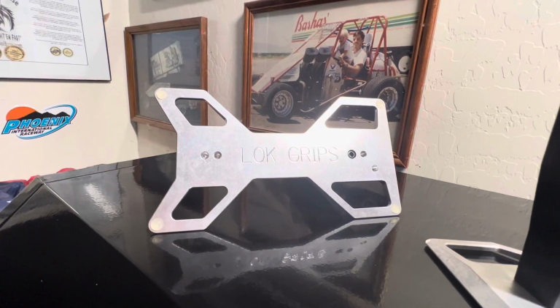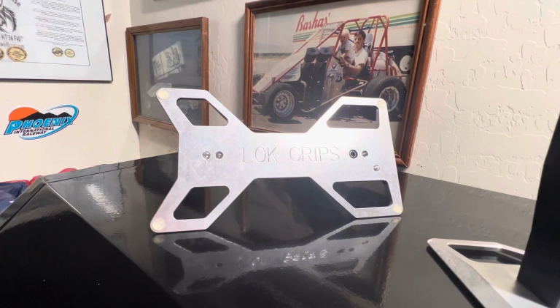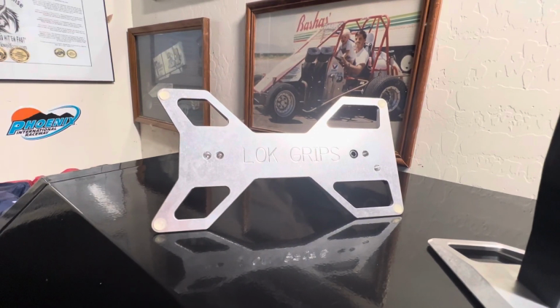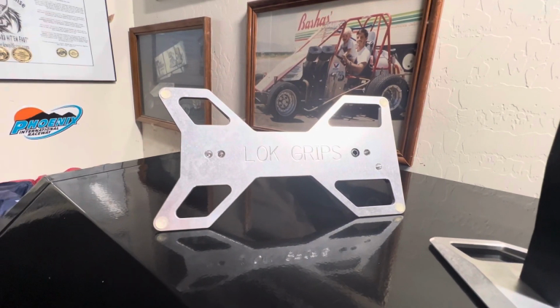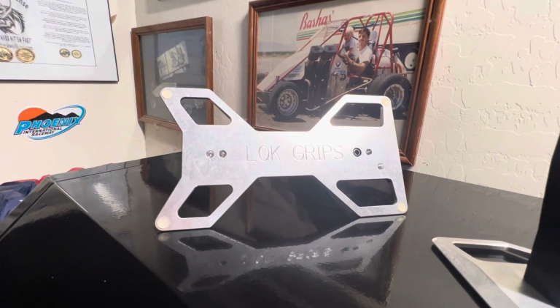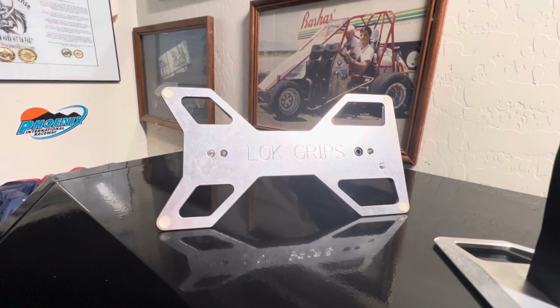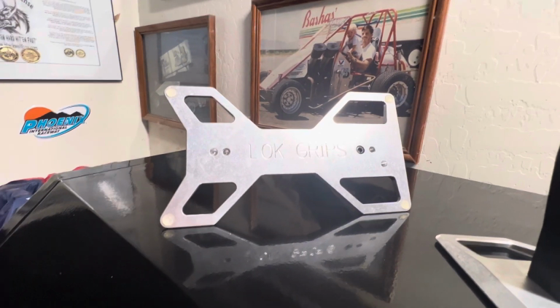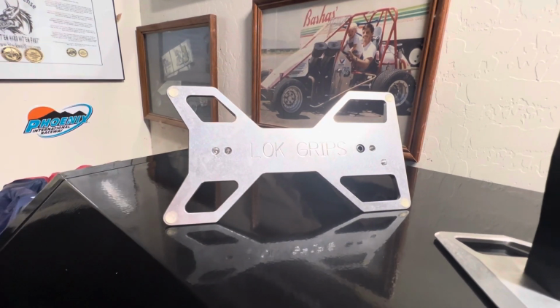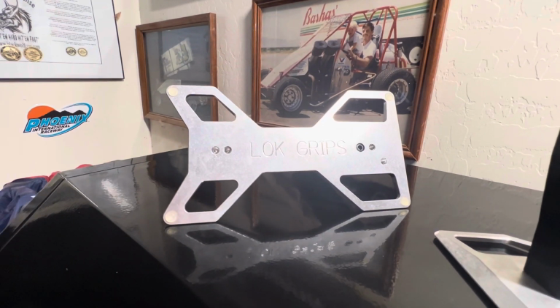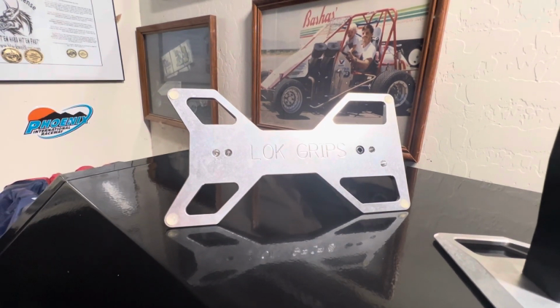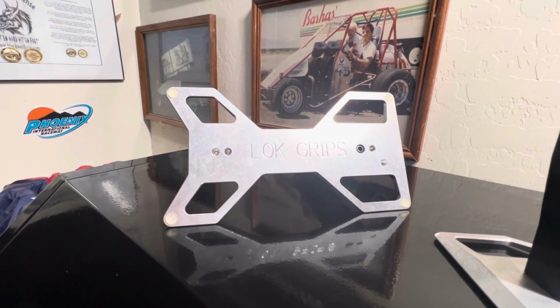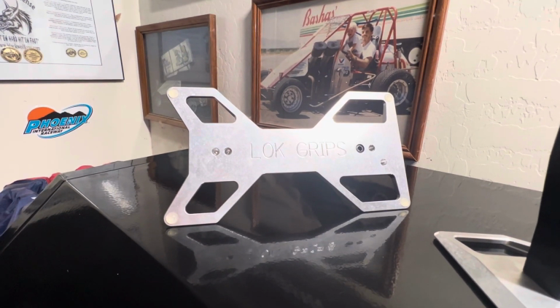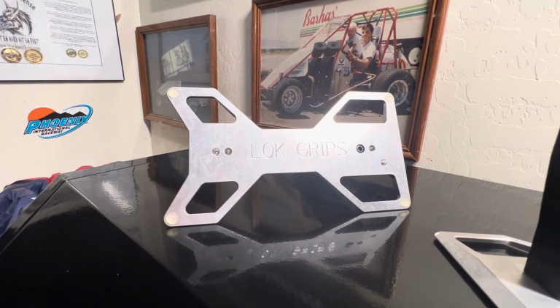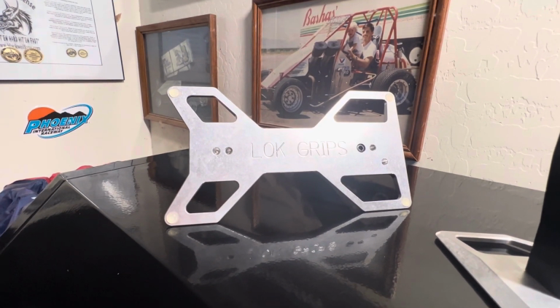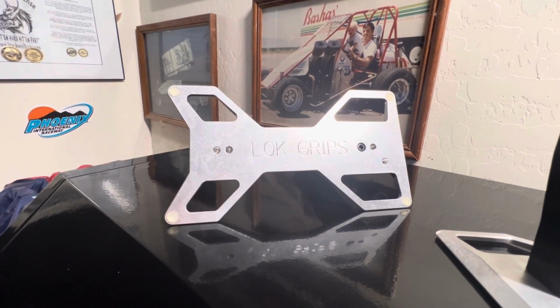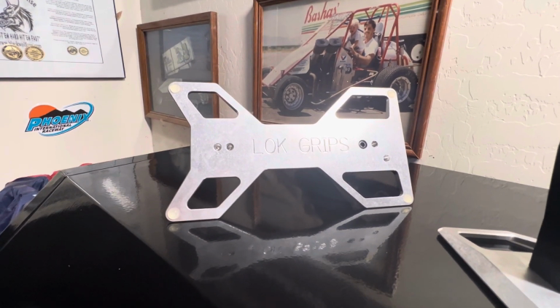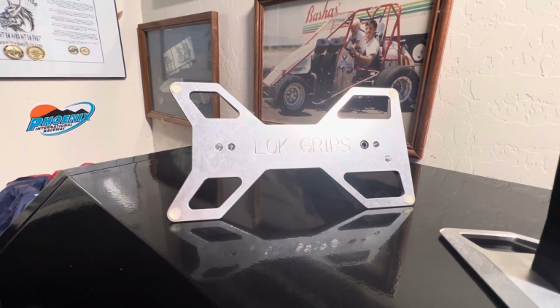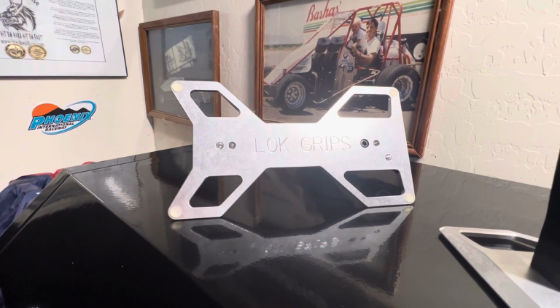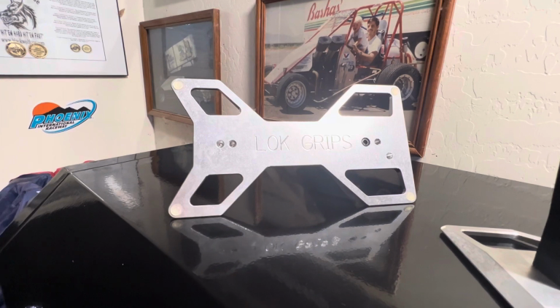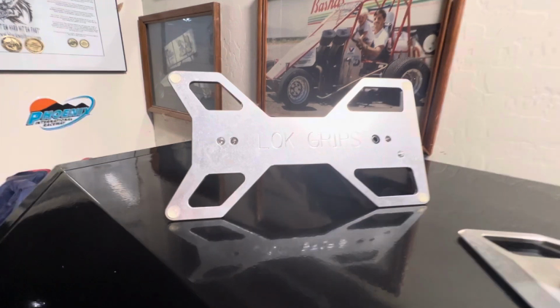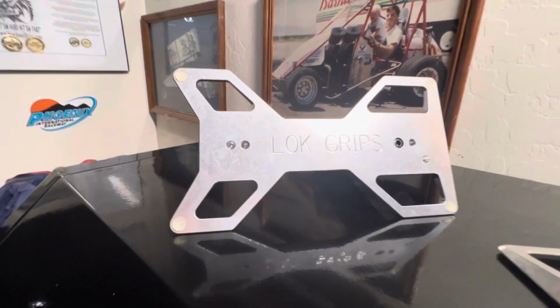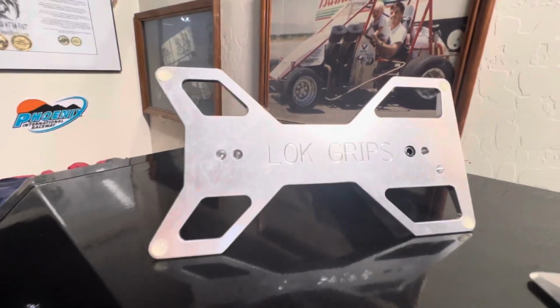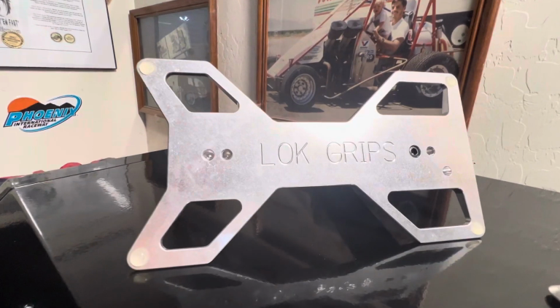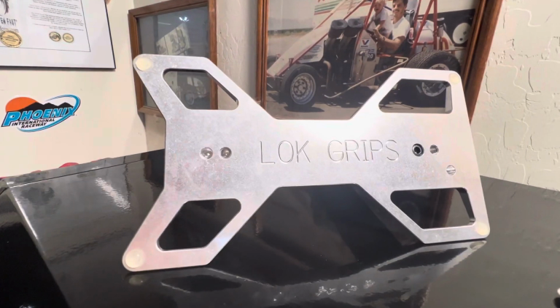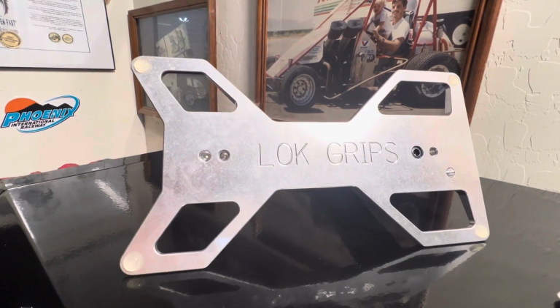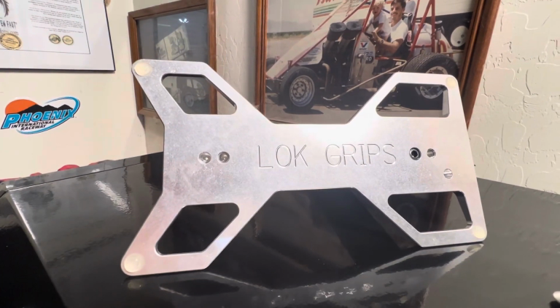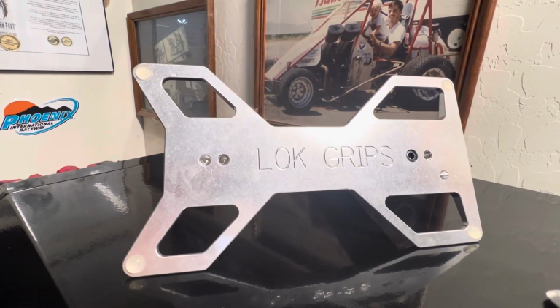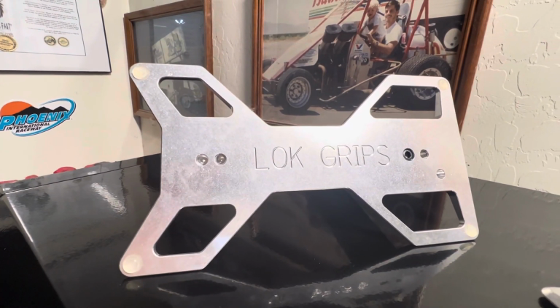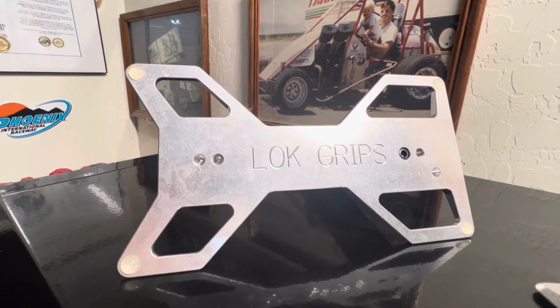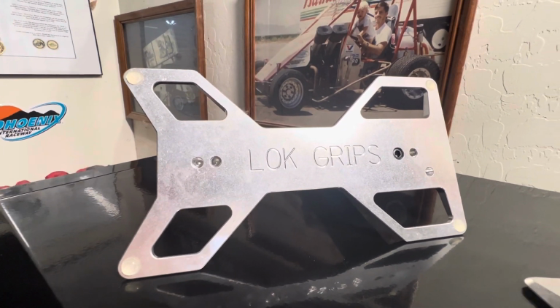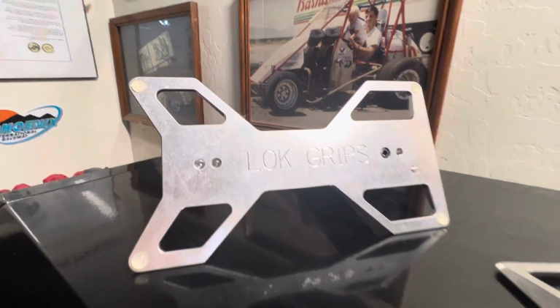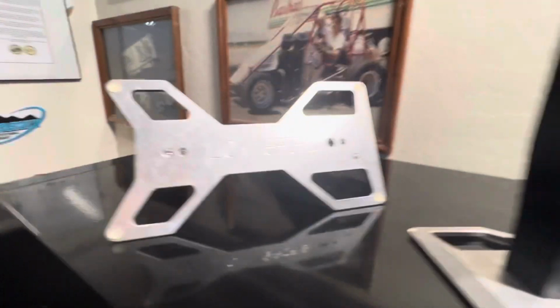Good evening everyone. I've been getting a lot of questions on these gun stands that I'm using. Here's where I get them from: Lock Grips.